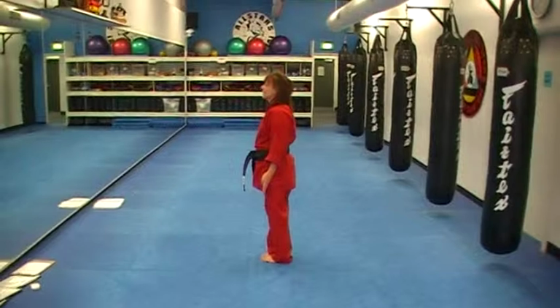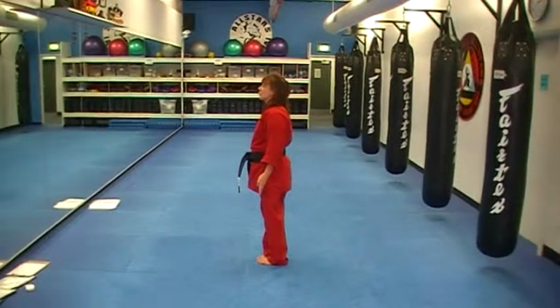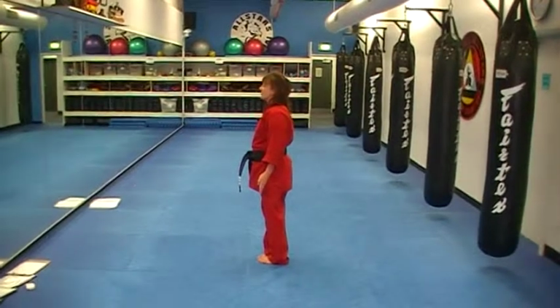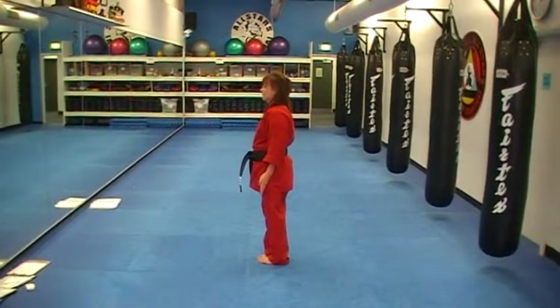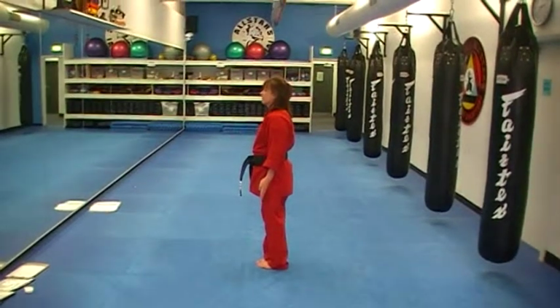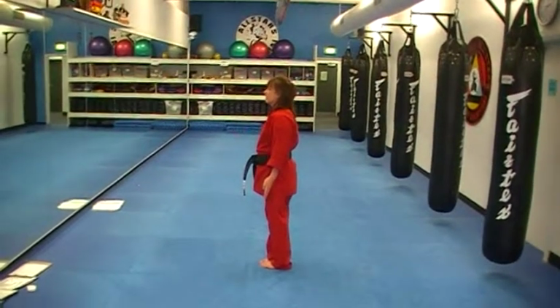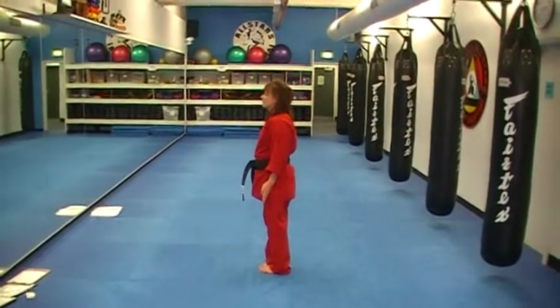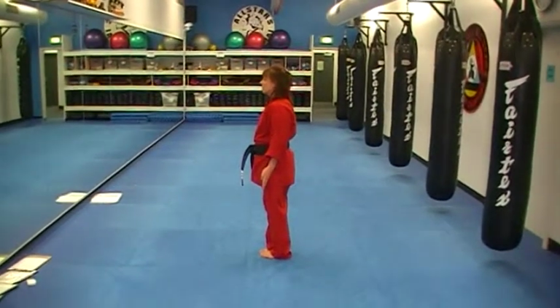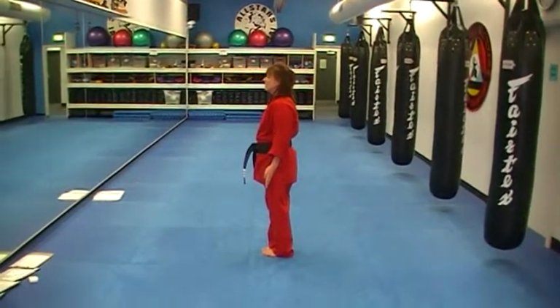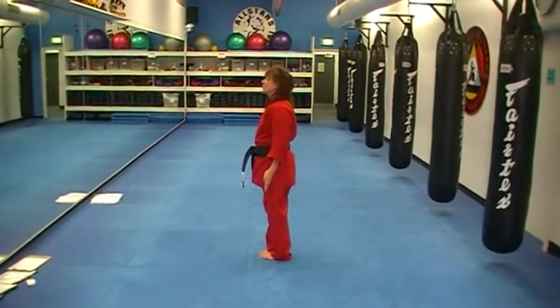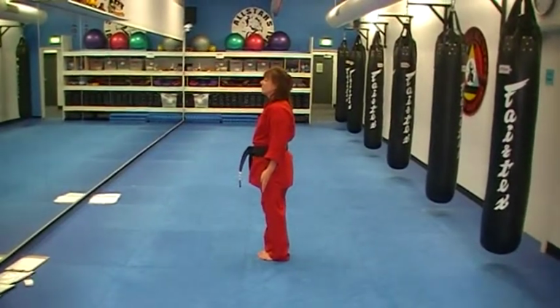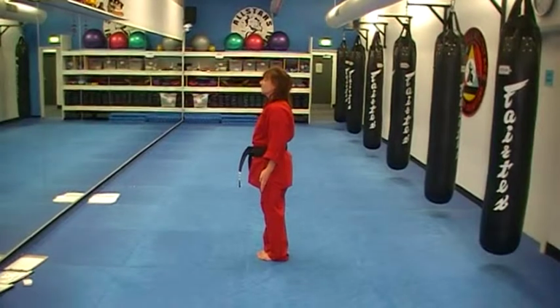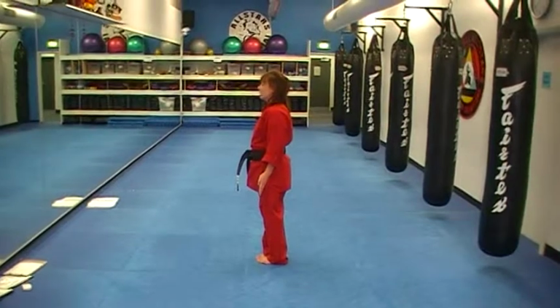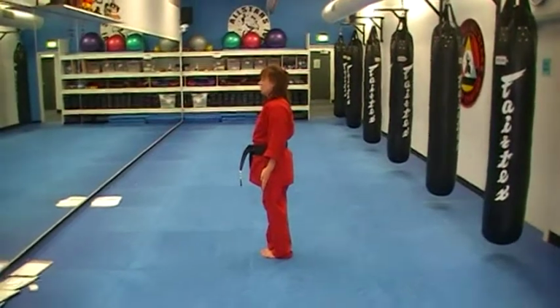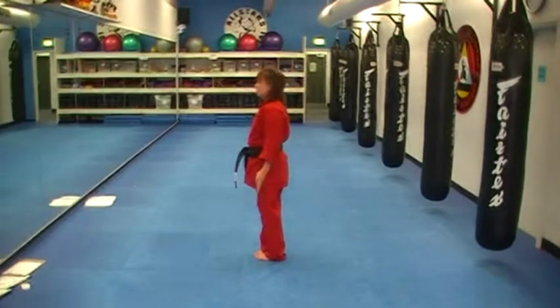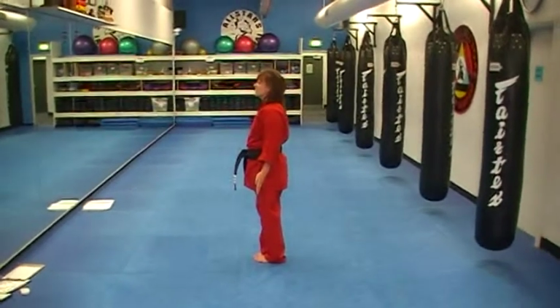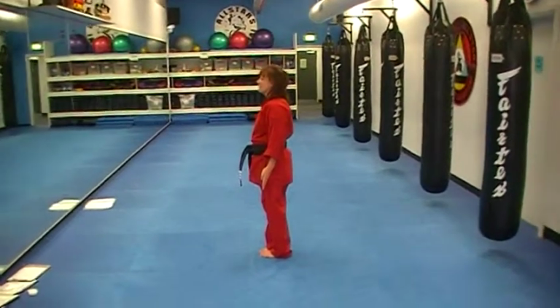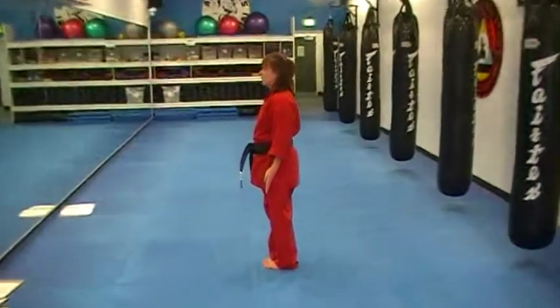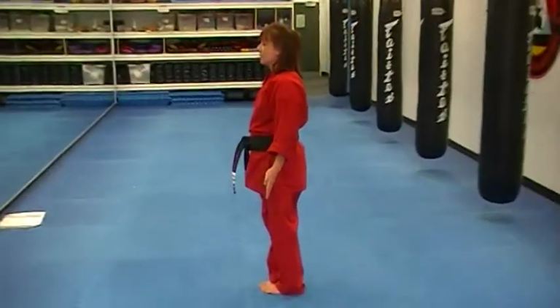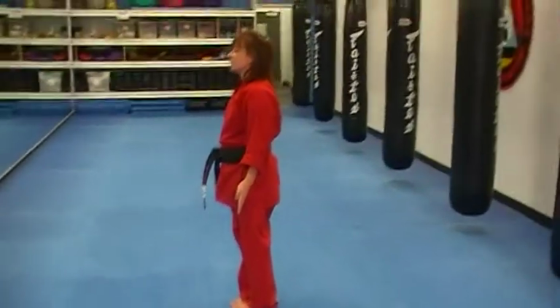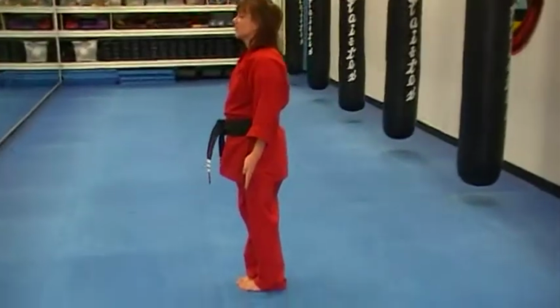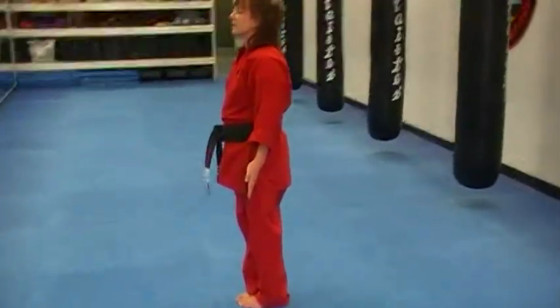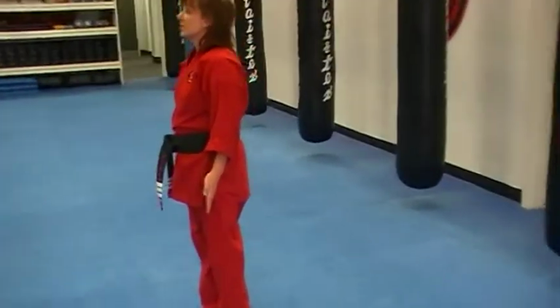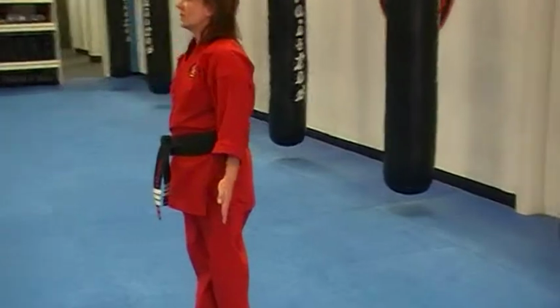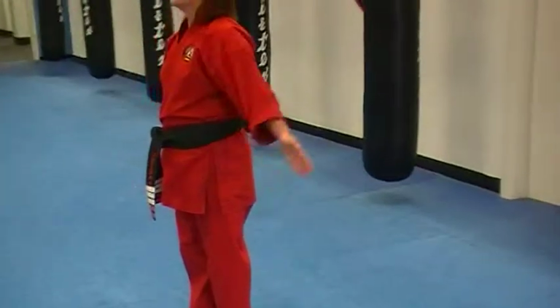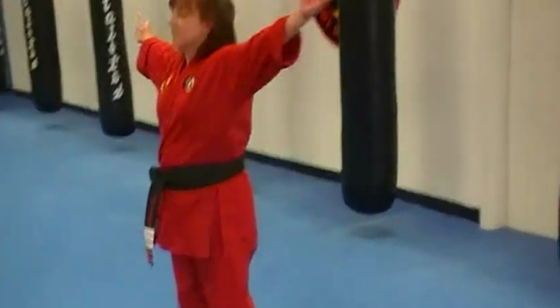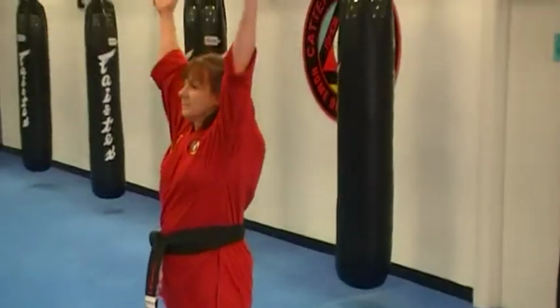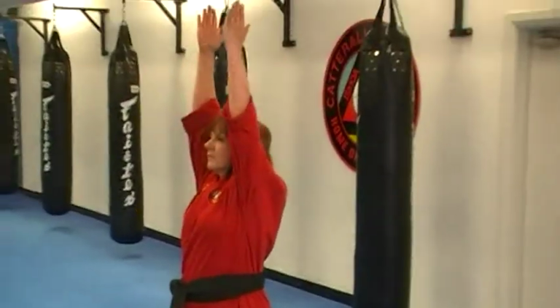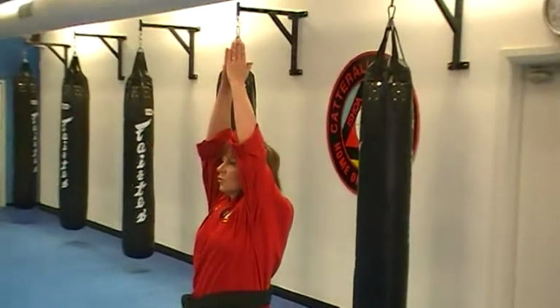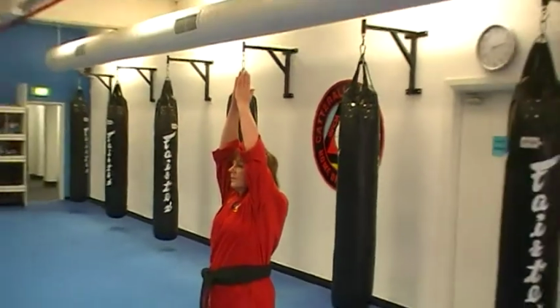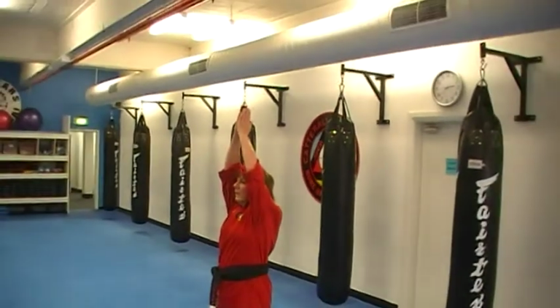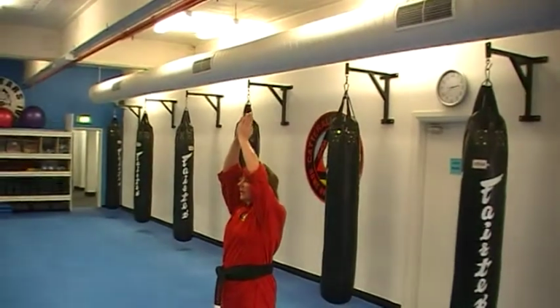Salute to the sun. Focus on the breathing, in through the nose, out through the nose. Start with your palms facing the front, deep breath in, join and breathe out.